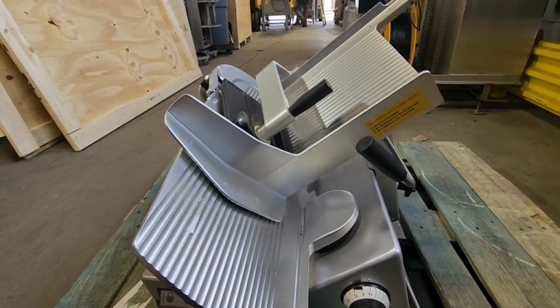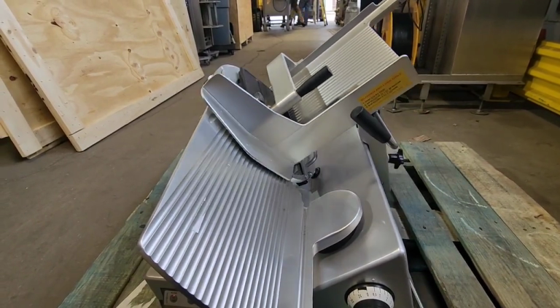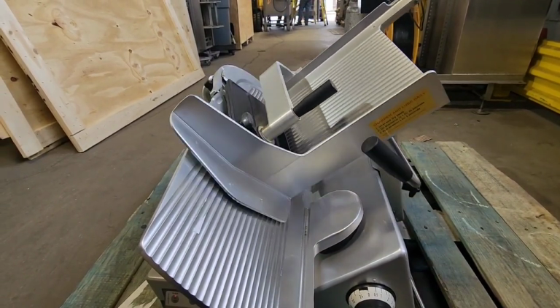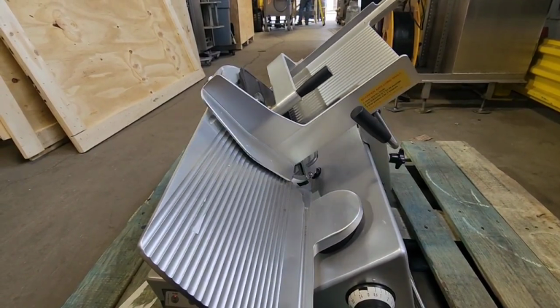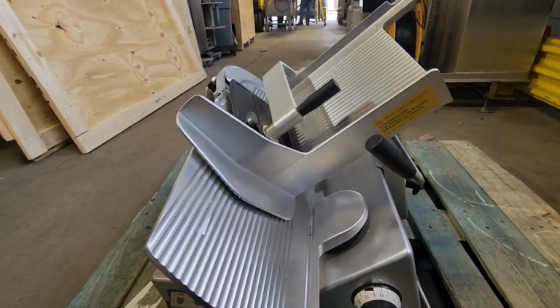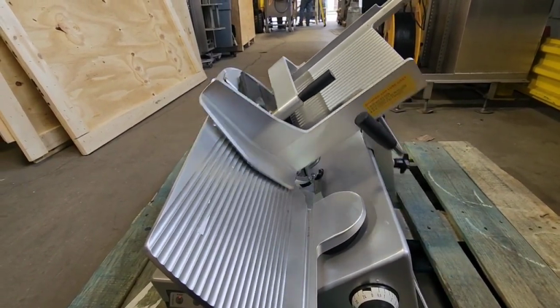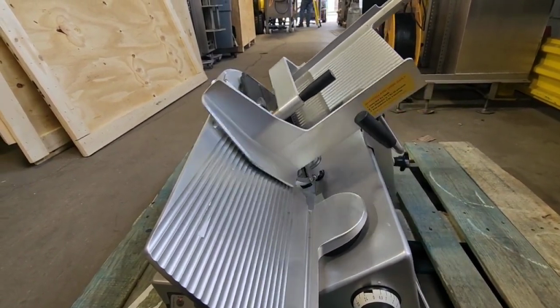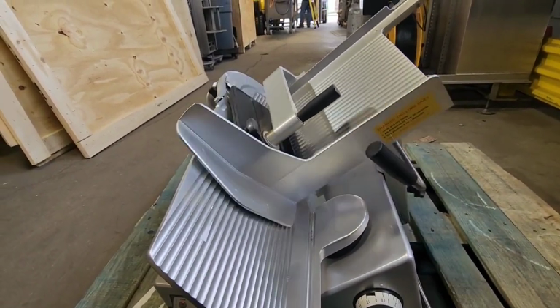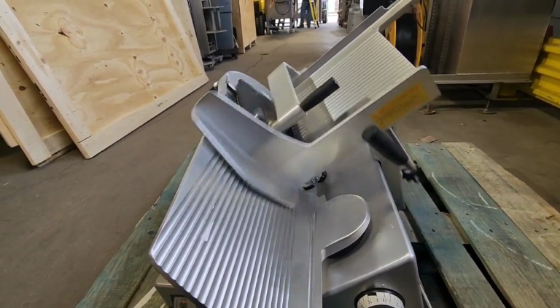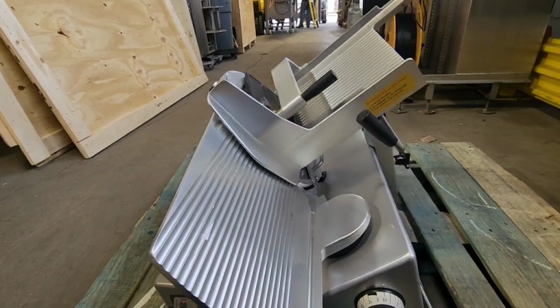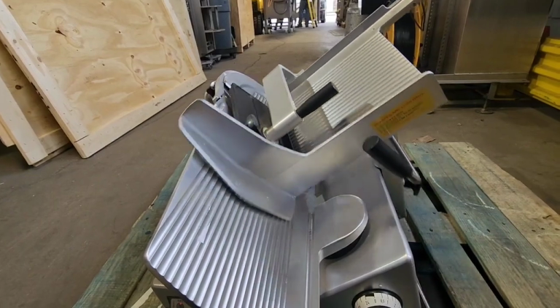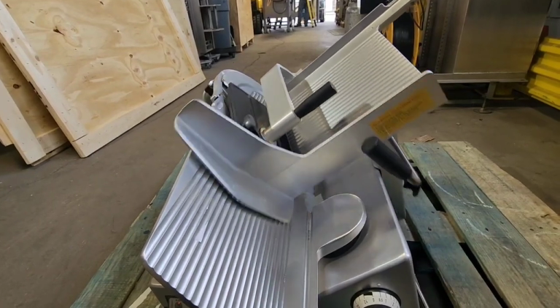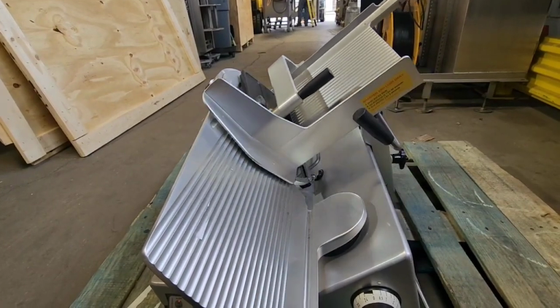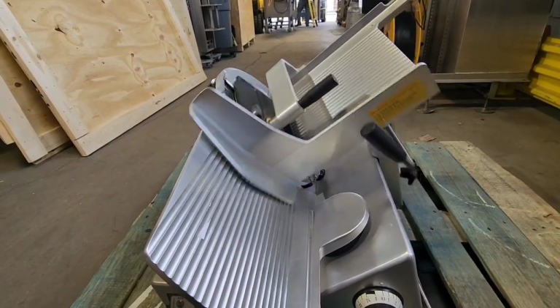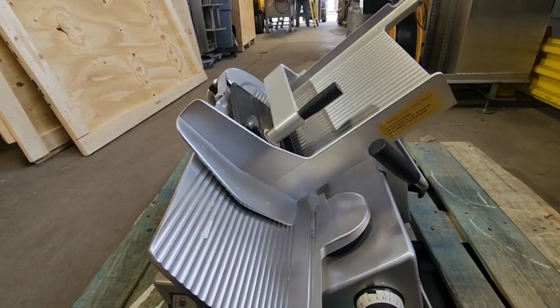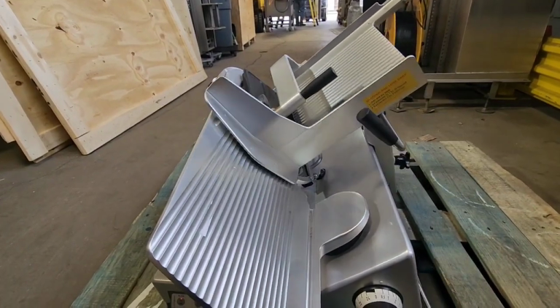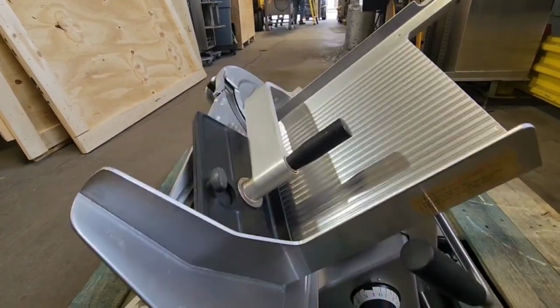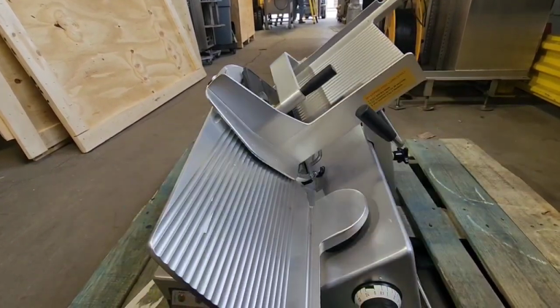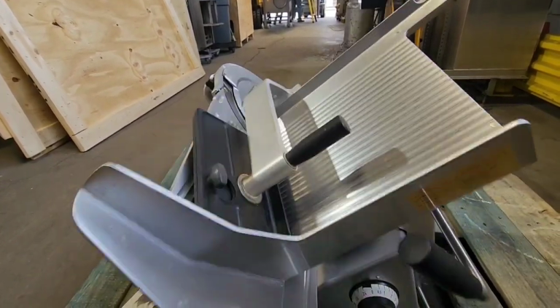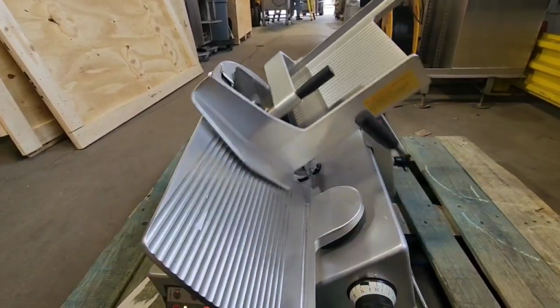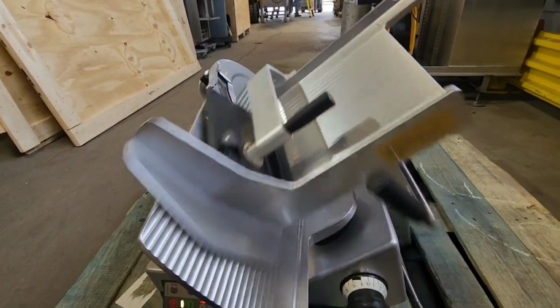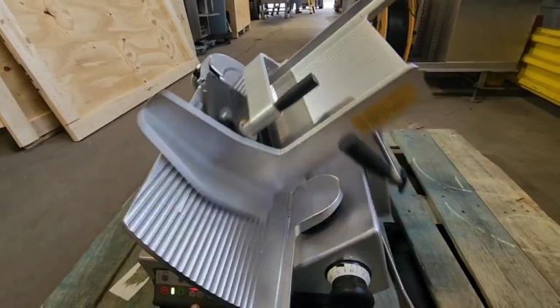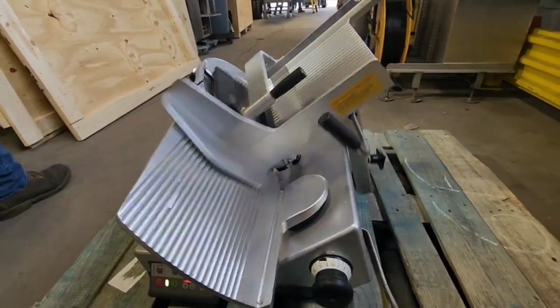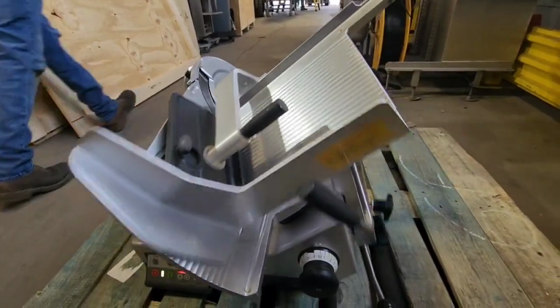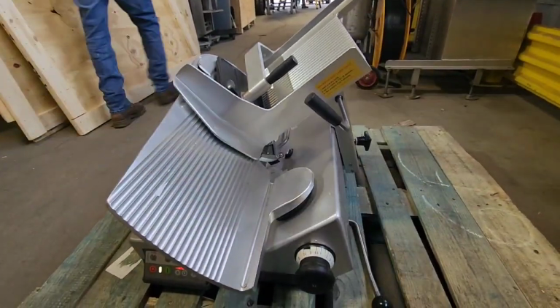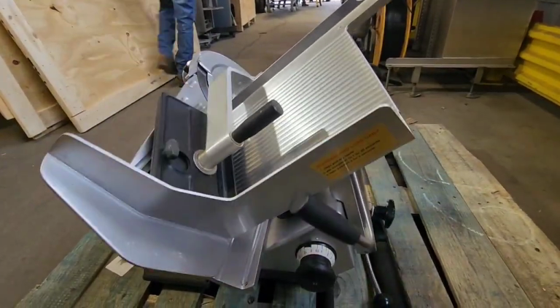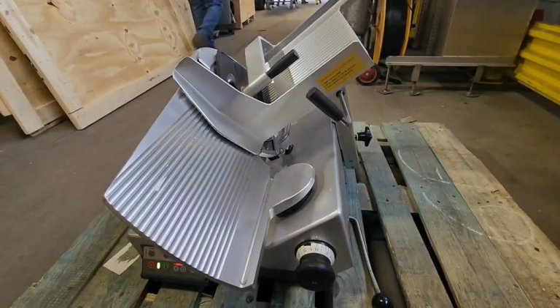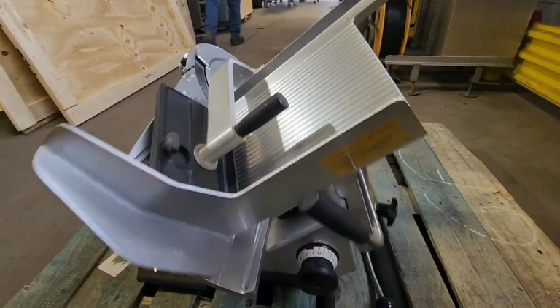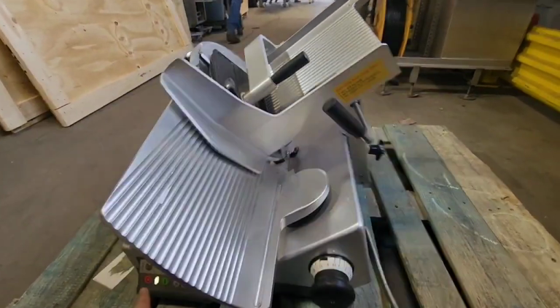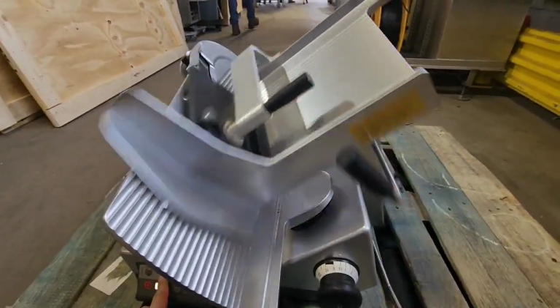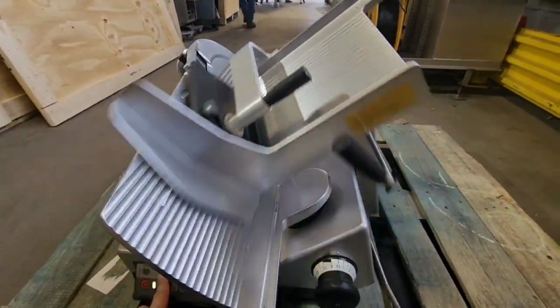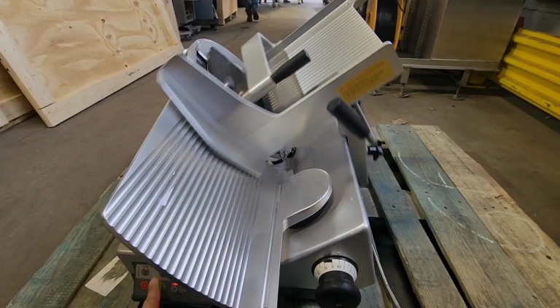We can even speed the unit up here and increase the stroke. Then we can turn the carriage off.